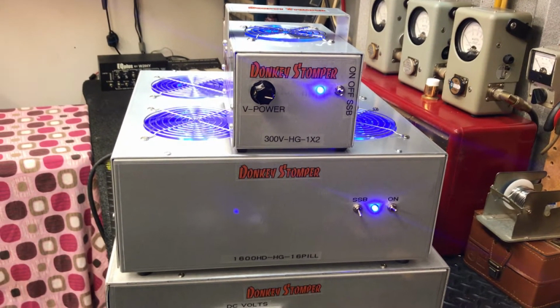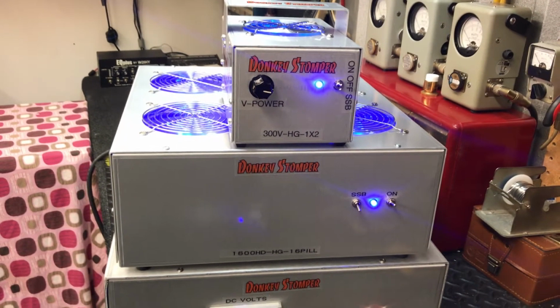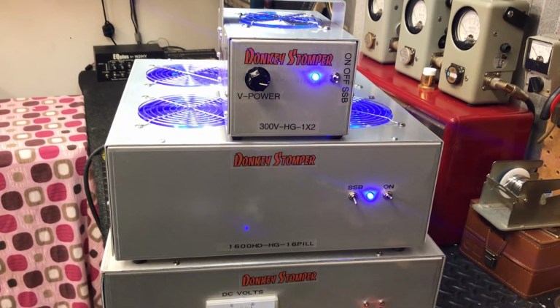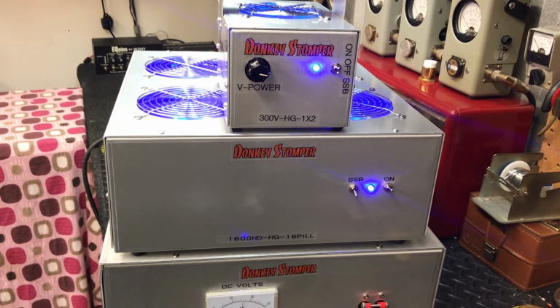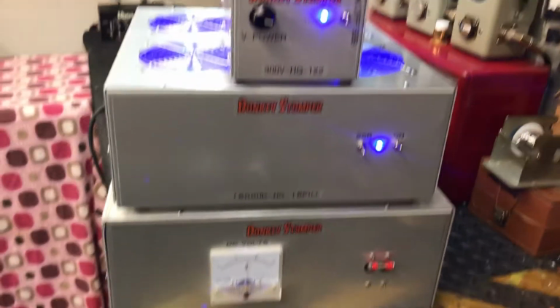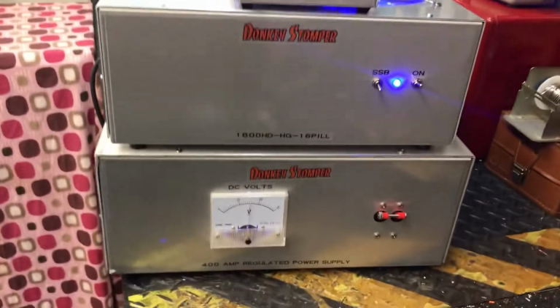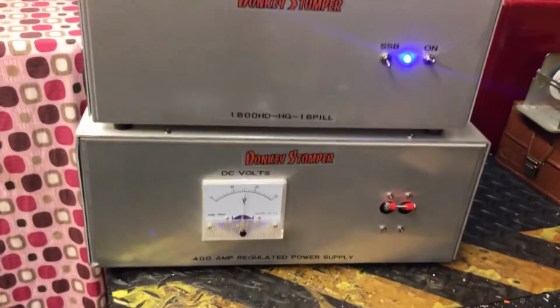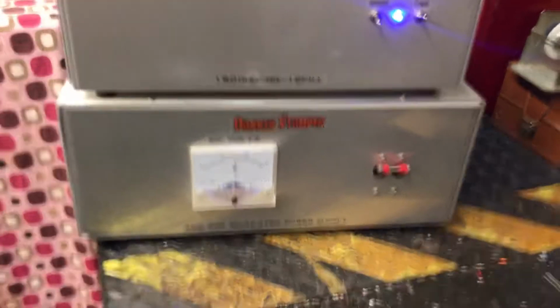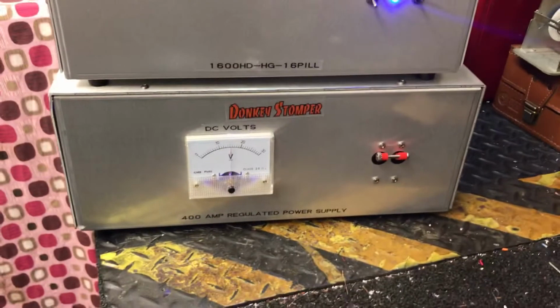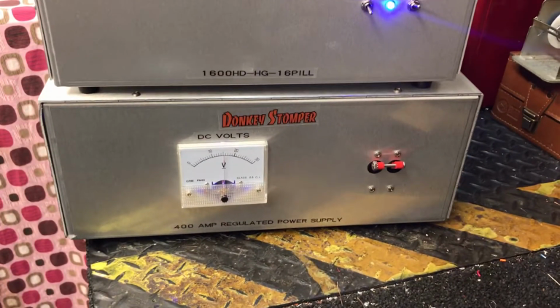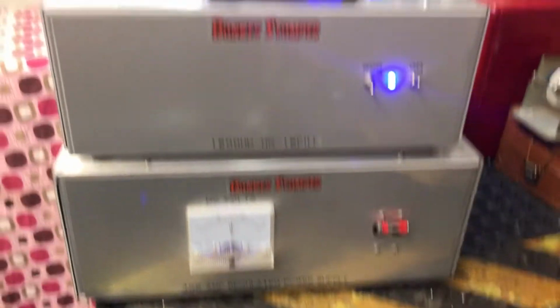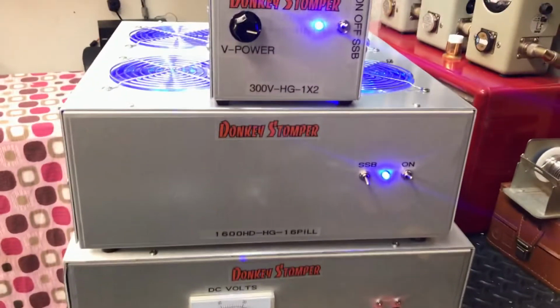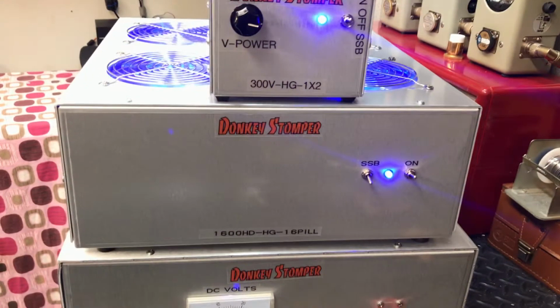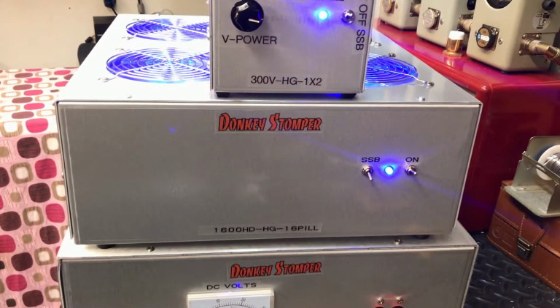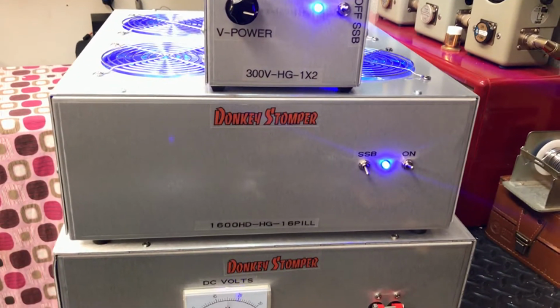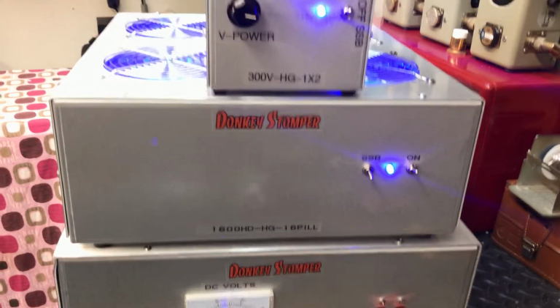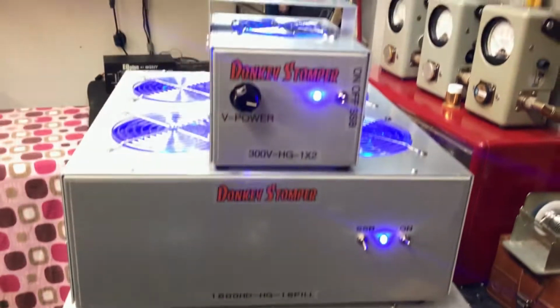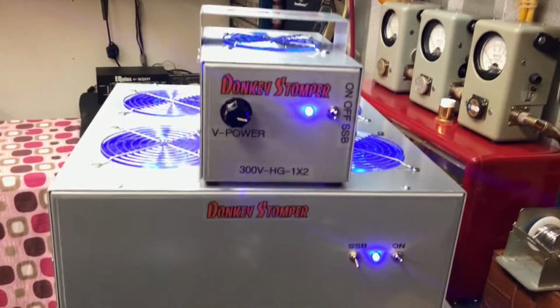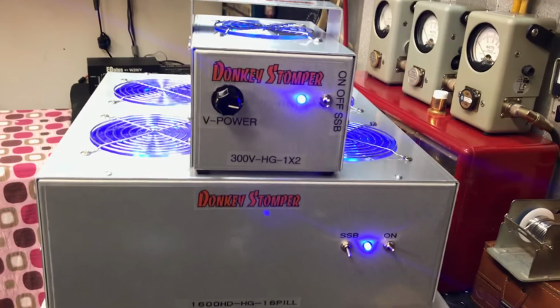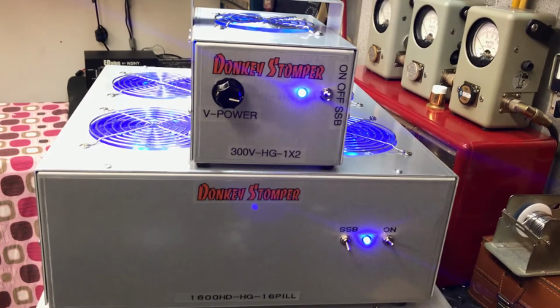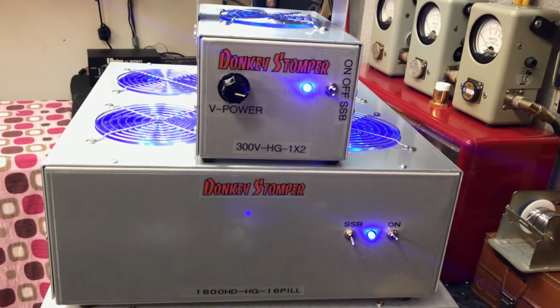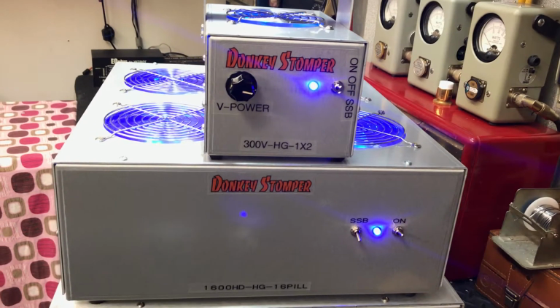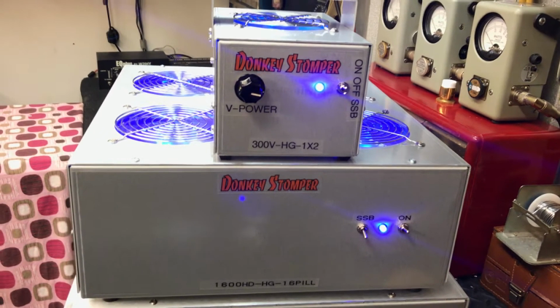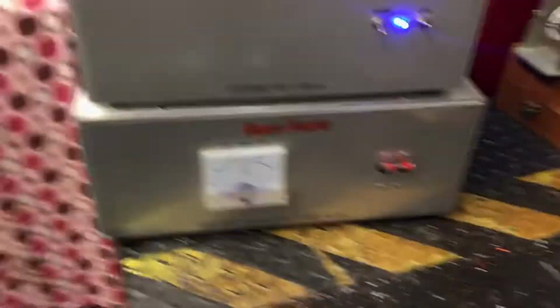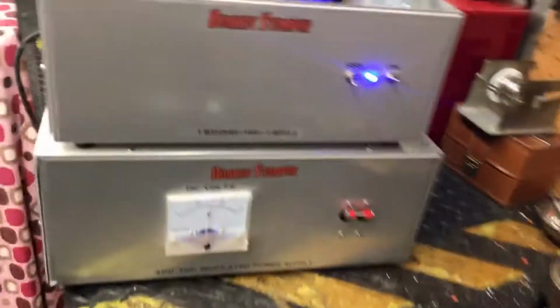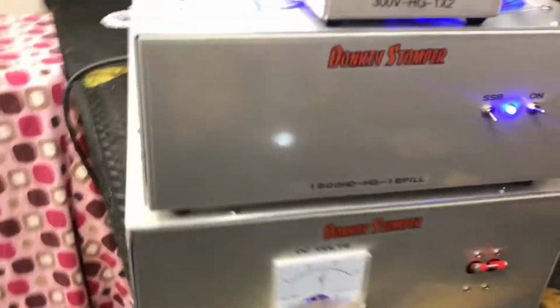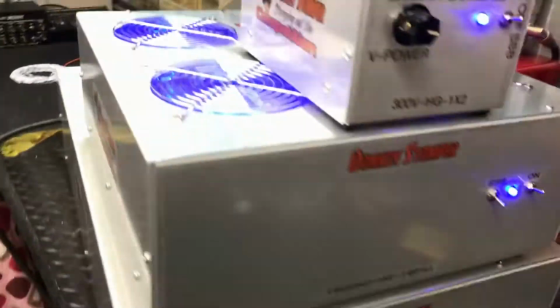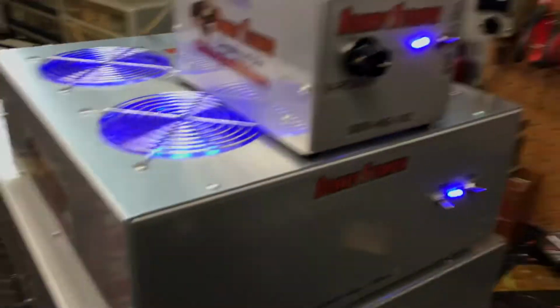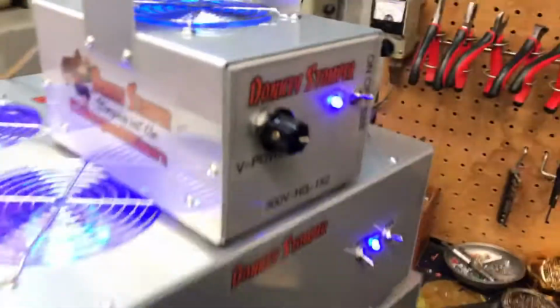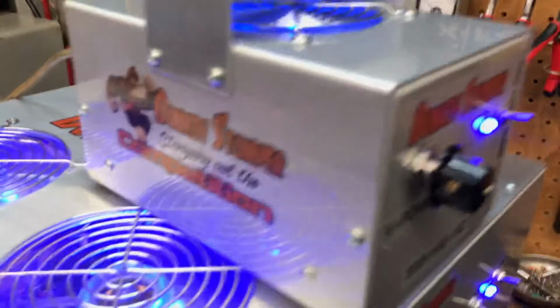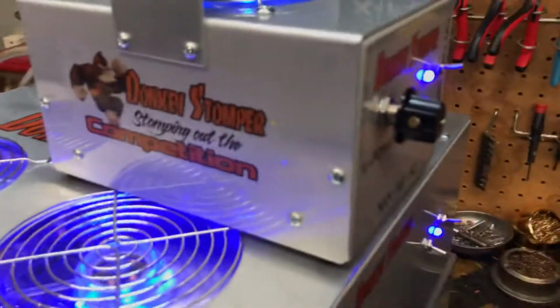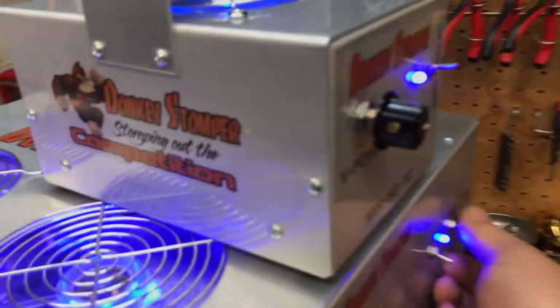Good evening, folks. Zero One out here. We got a 400 amp power supply, Donkey Stumper 16 pill, 1 by 2 drive, and we're going to show you what this thing does.